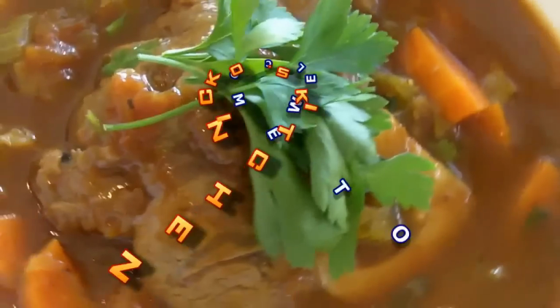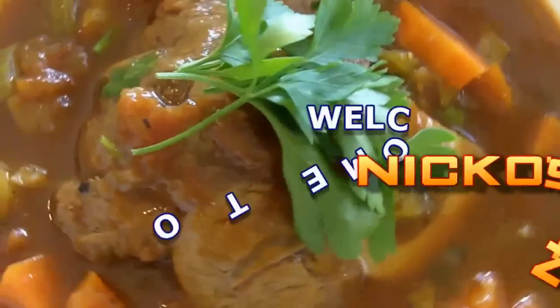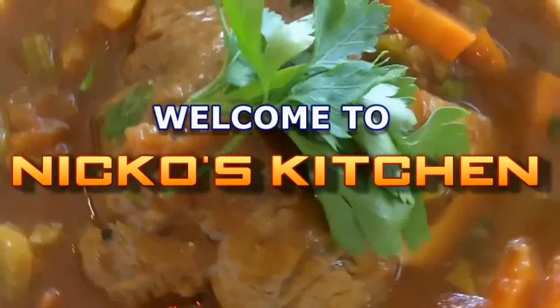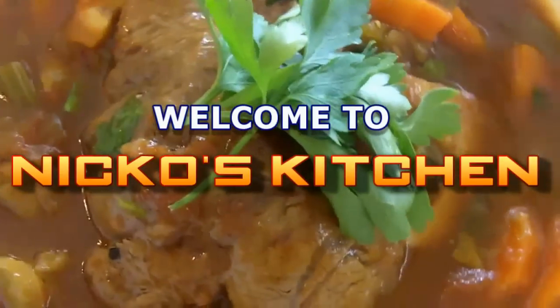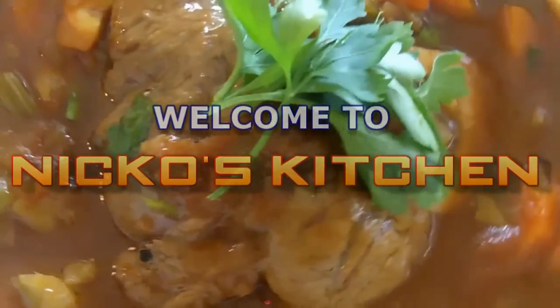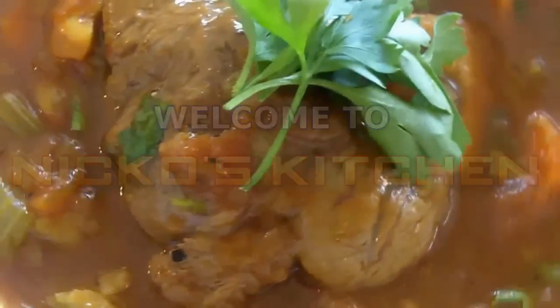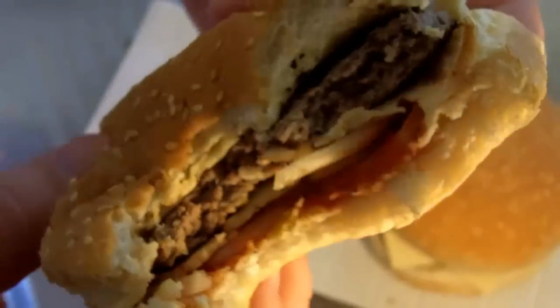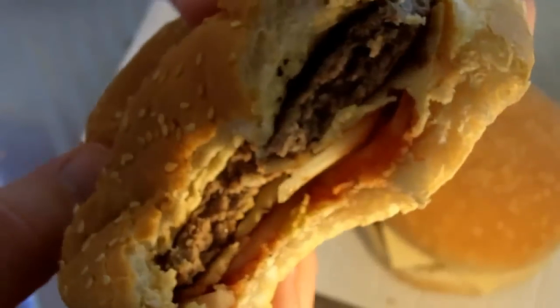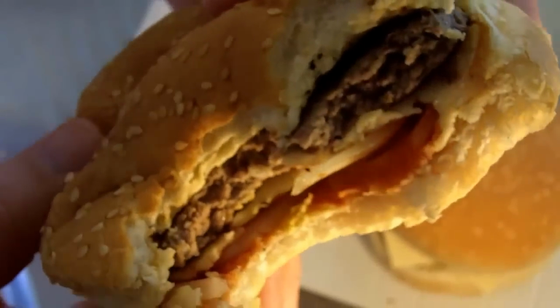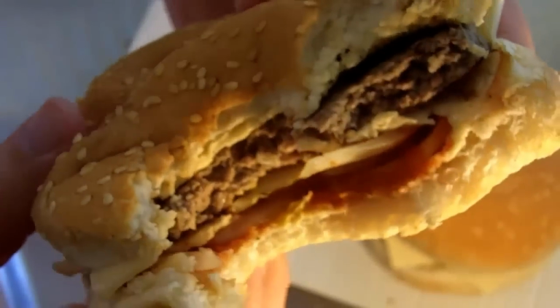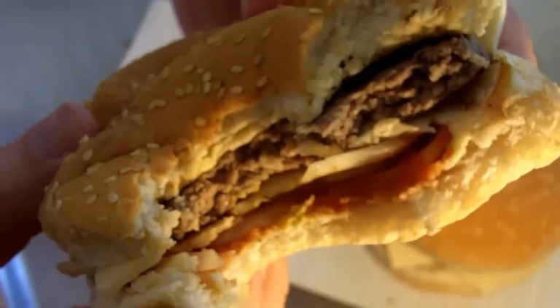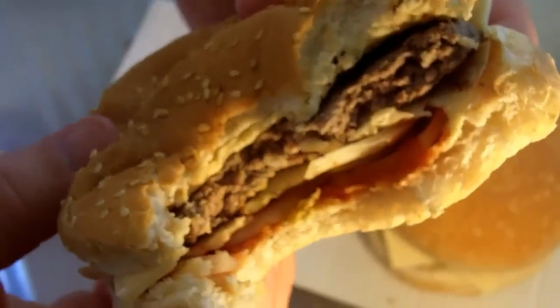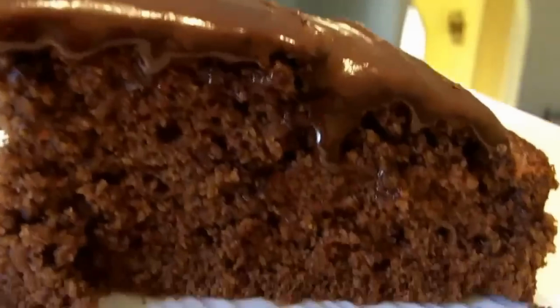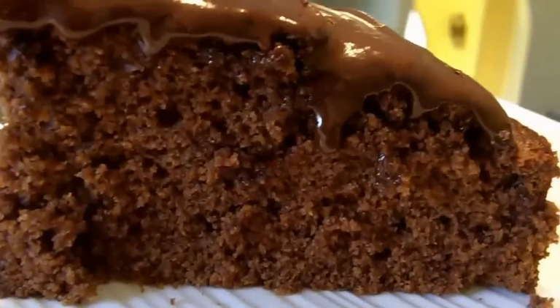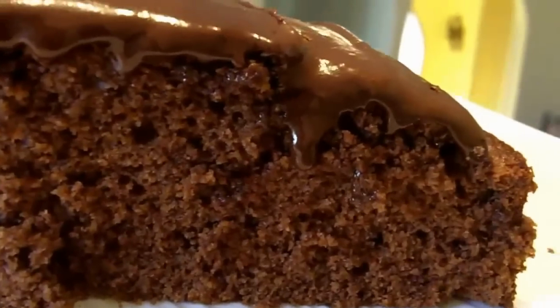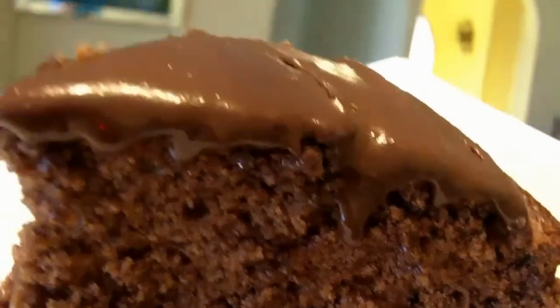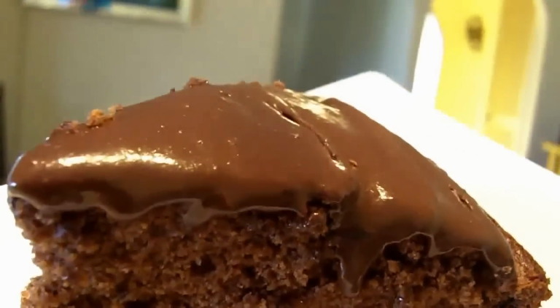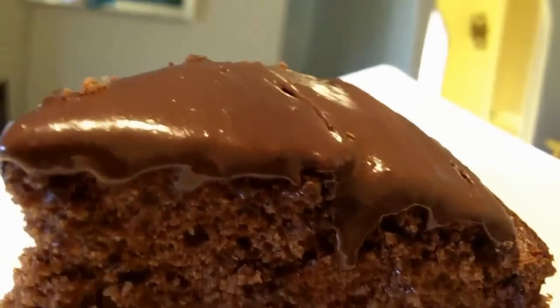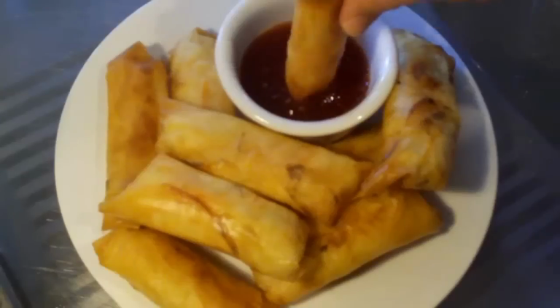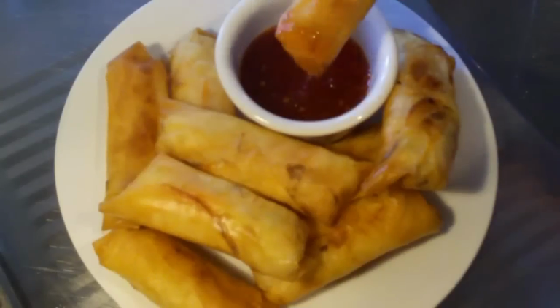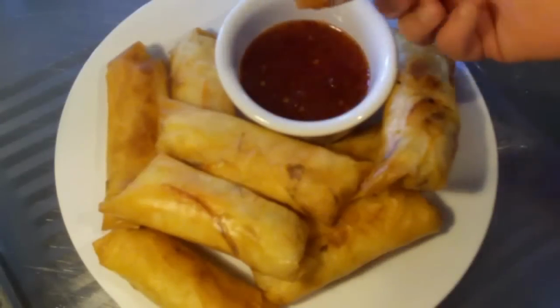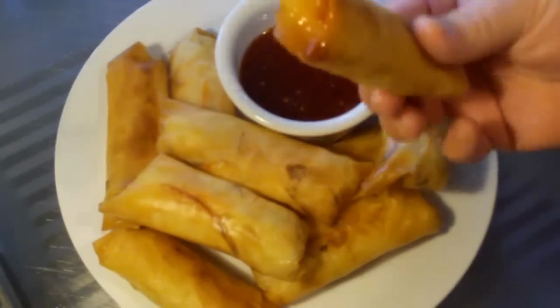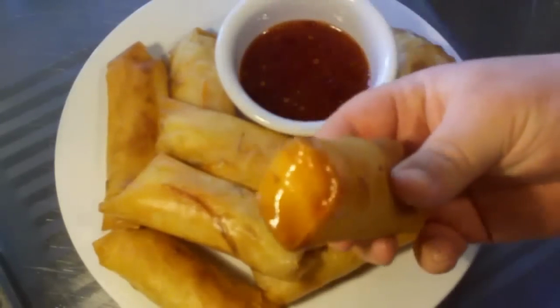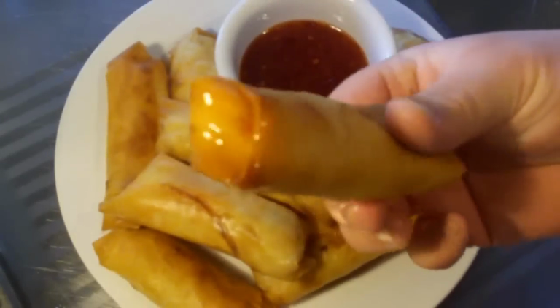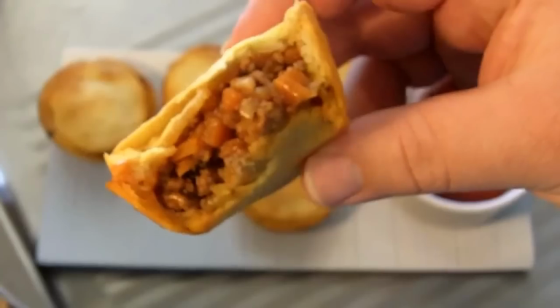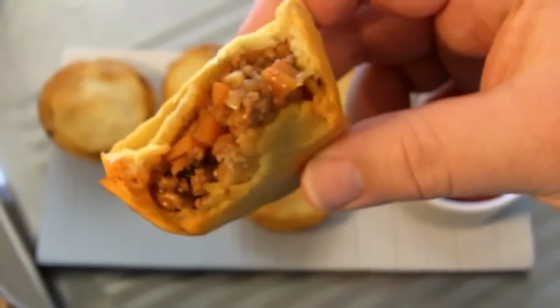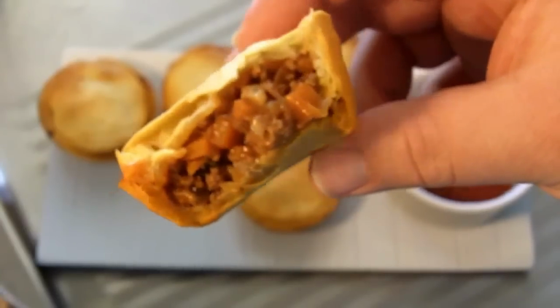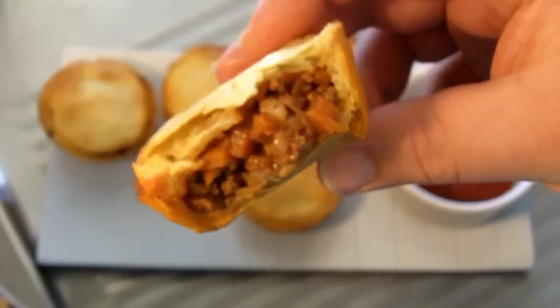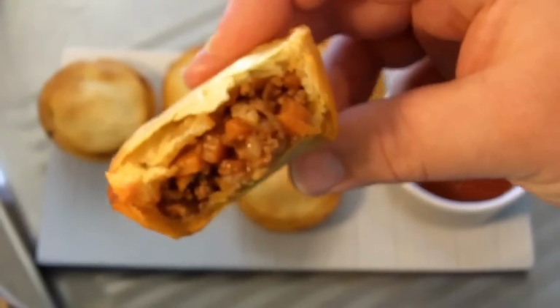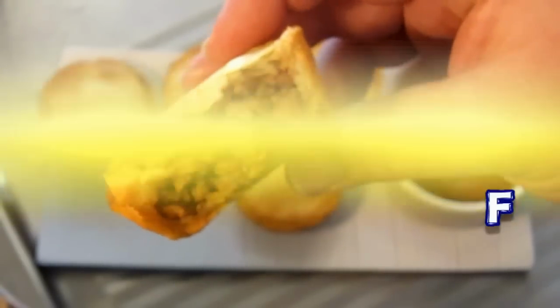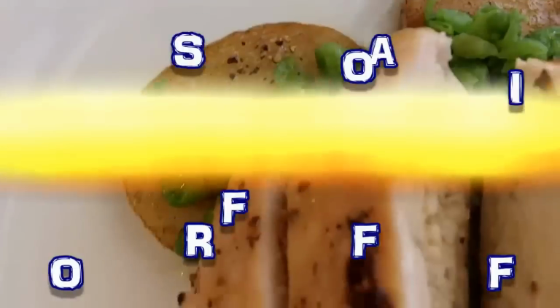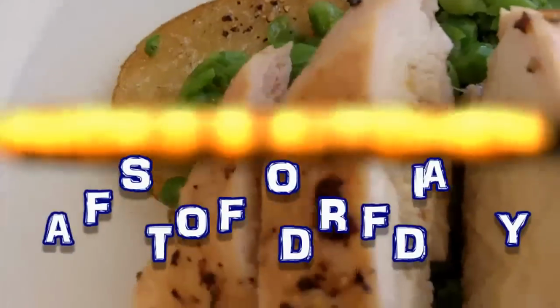He's got Budget Meals Monday, What You Want Wednesday, Fast Food Friday — what else could he share? It's Nico's Kitchen, where satisfying meals are prepared.